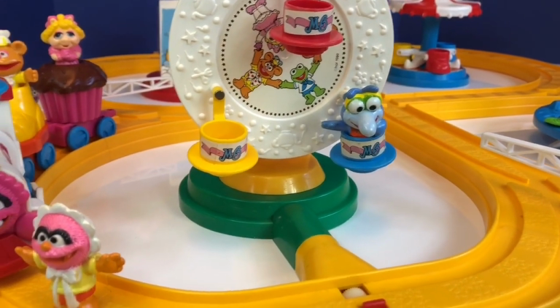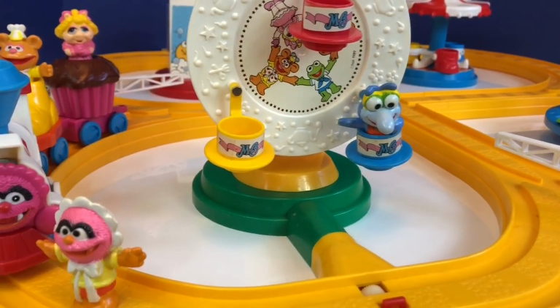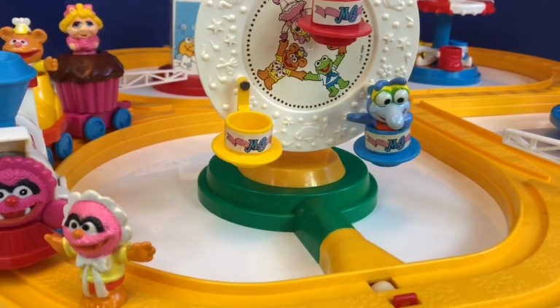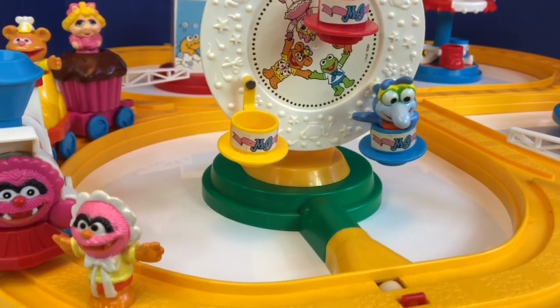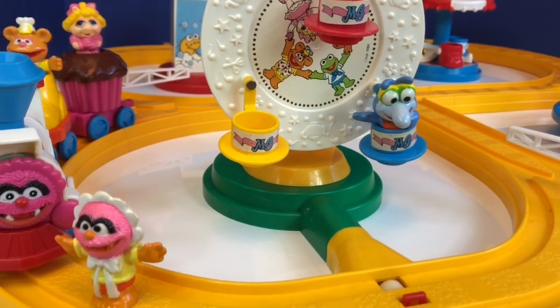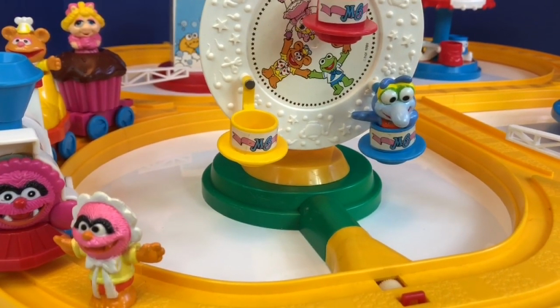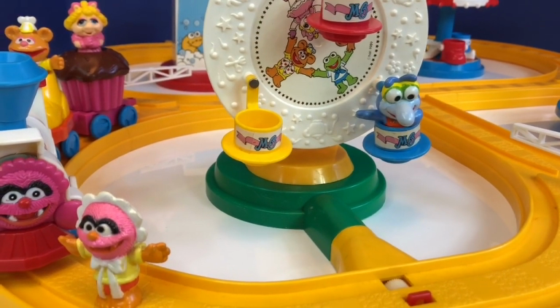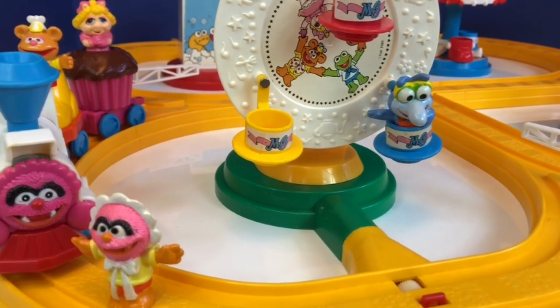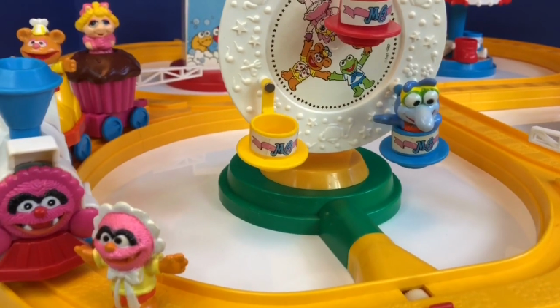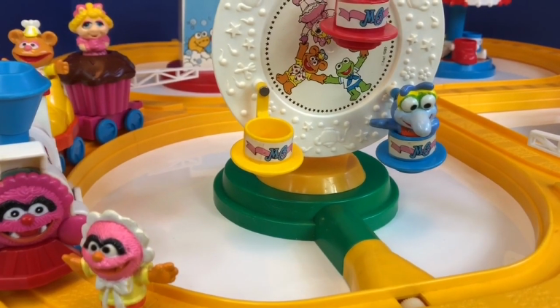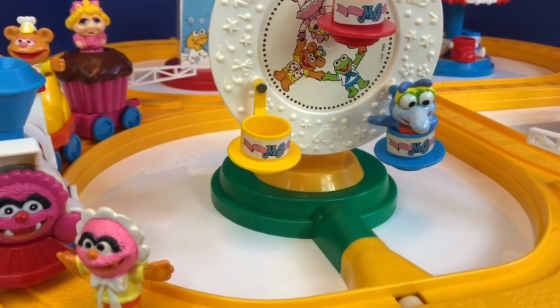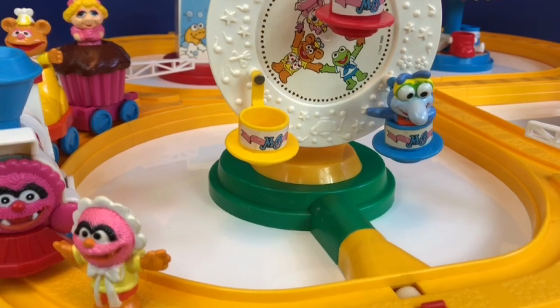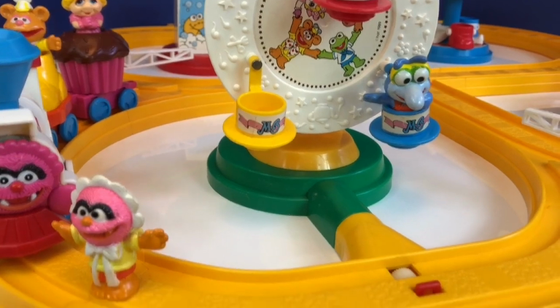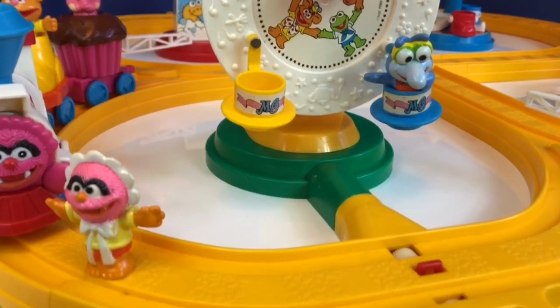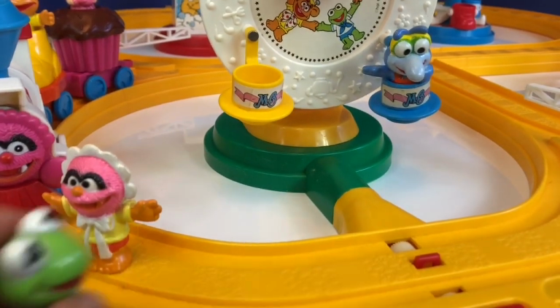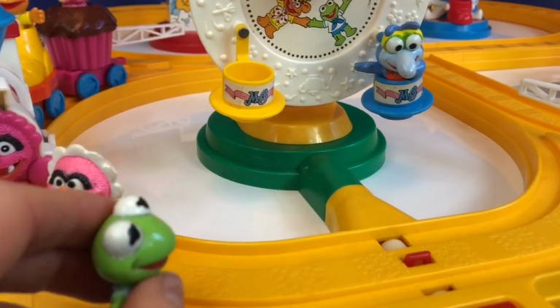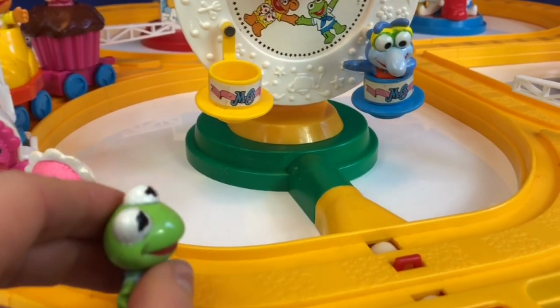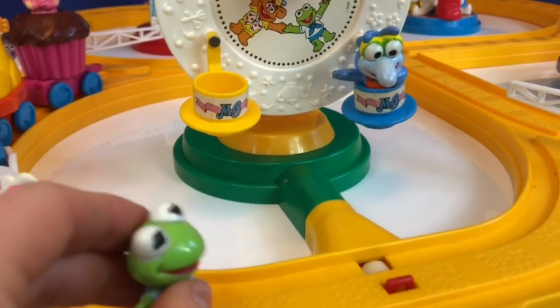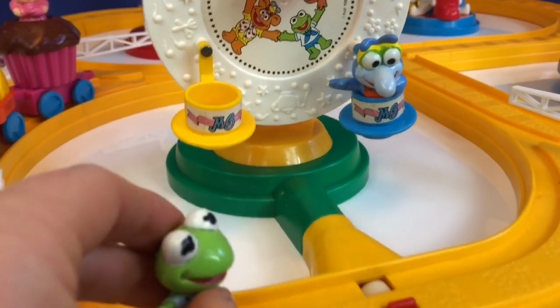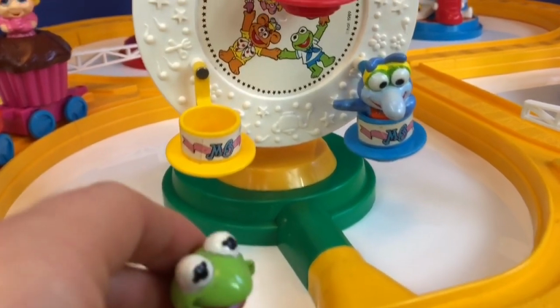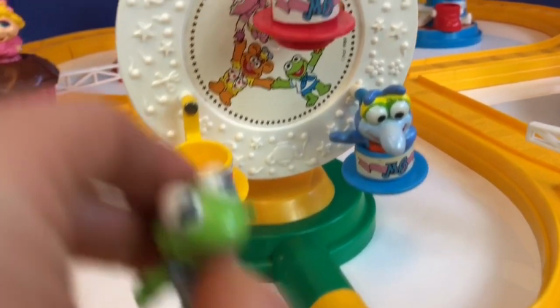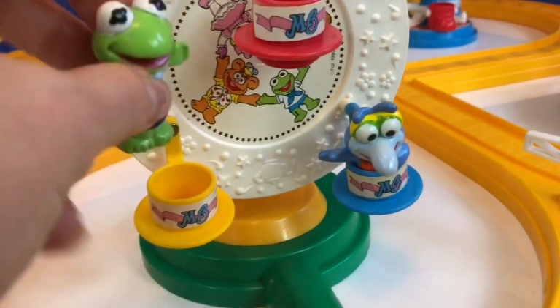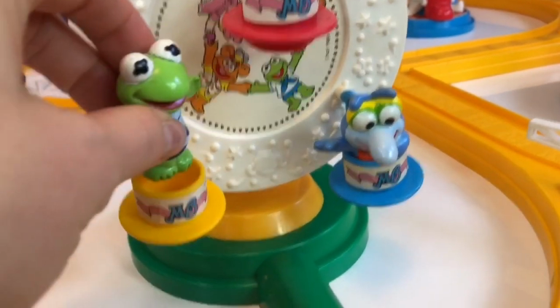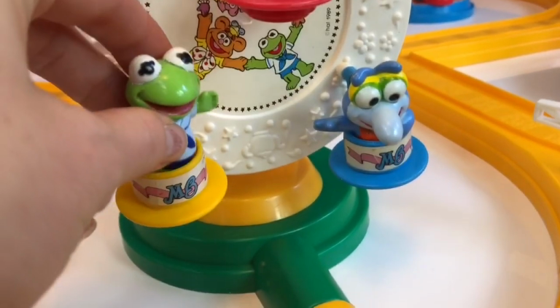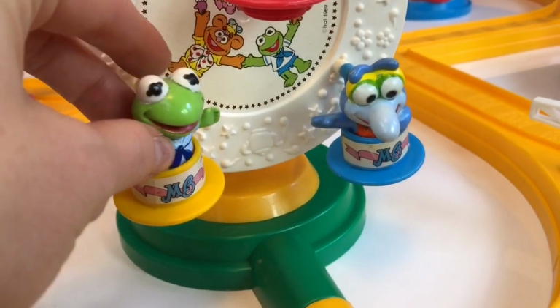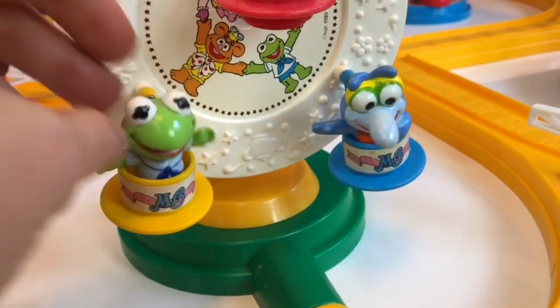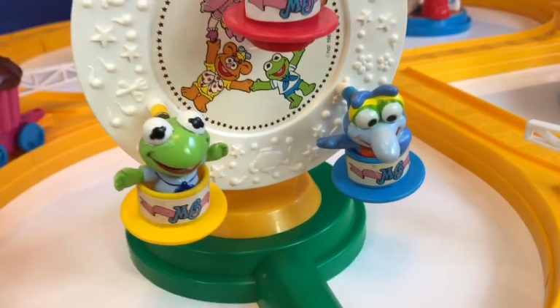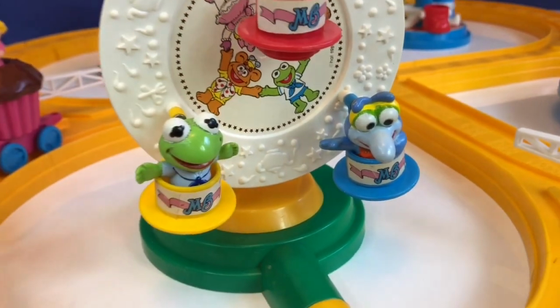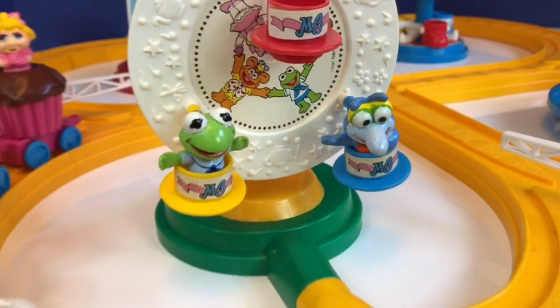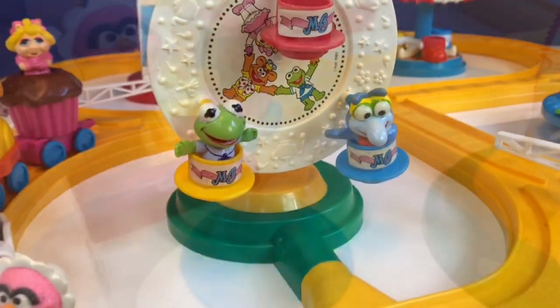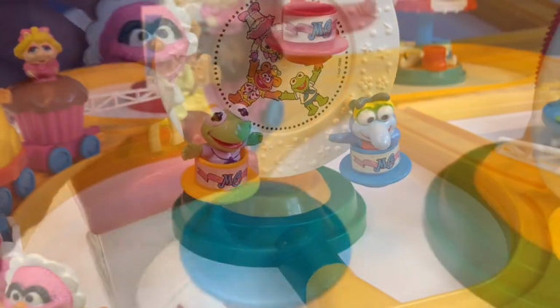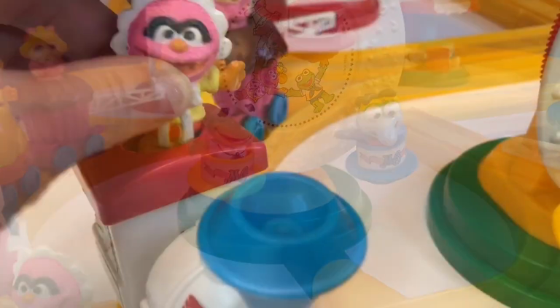Gonzo hops in the blue teacup. And who will join Gonzo on the teacup ride? Kermit! He hops in the yellow teacup attached to the saucer.